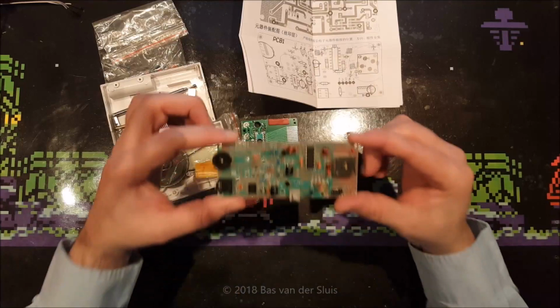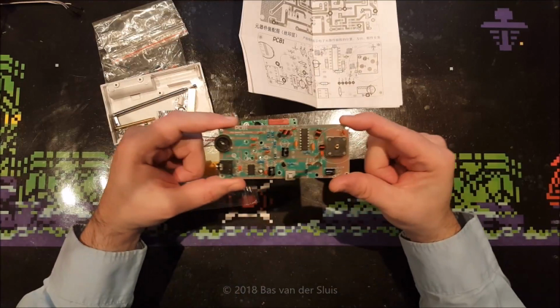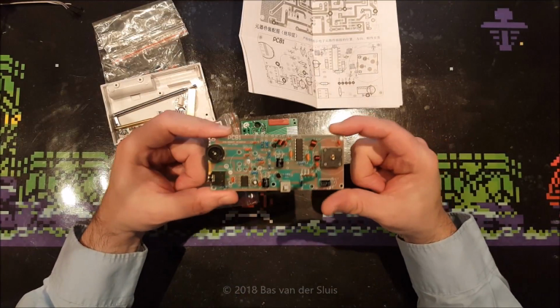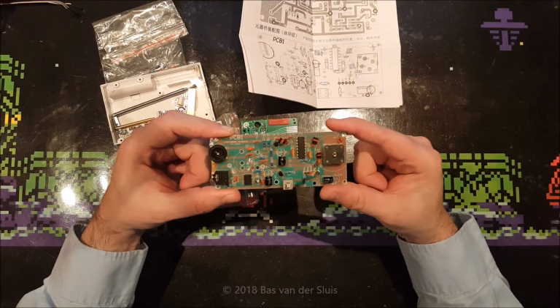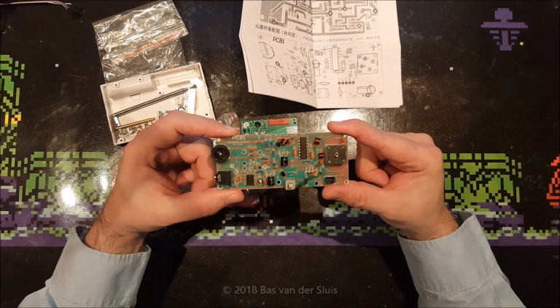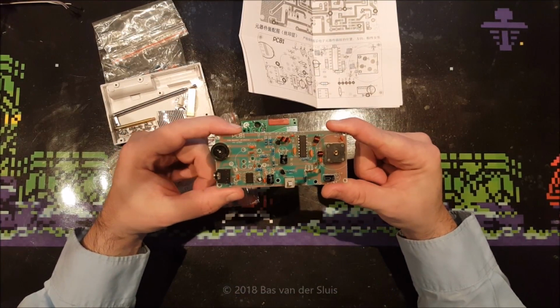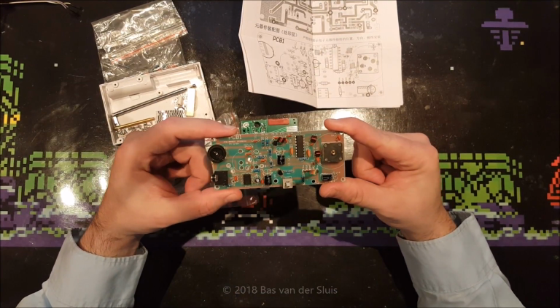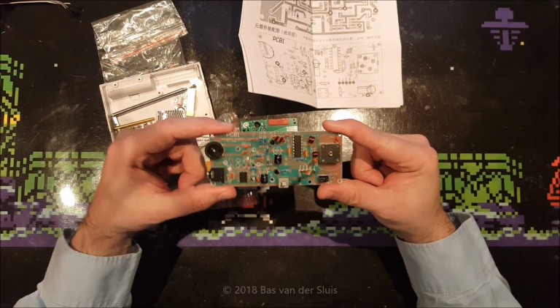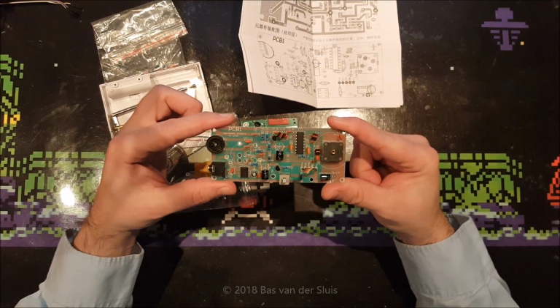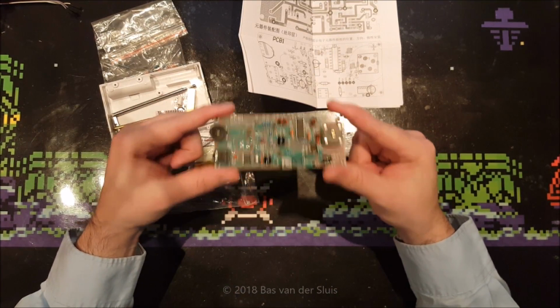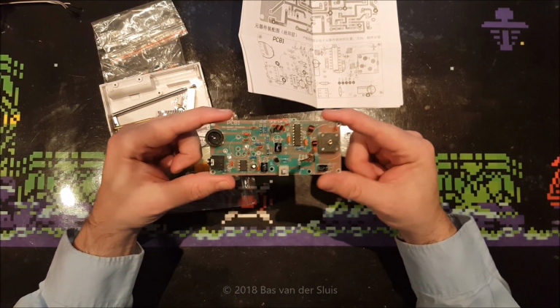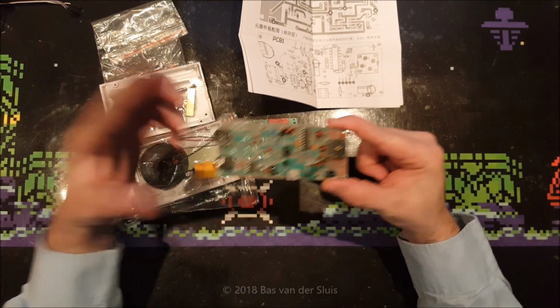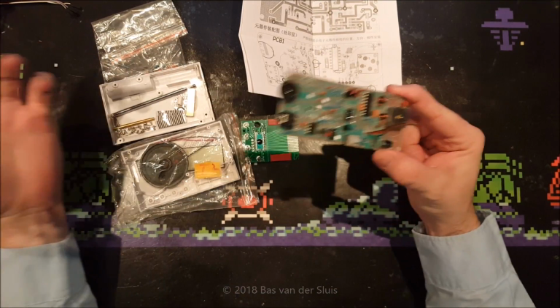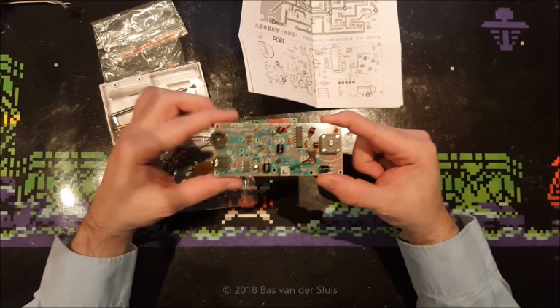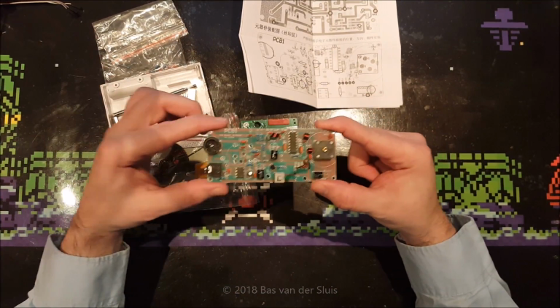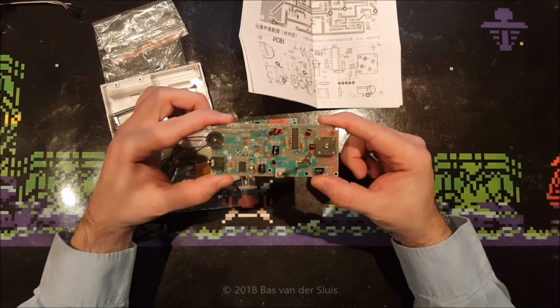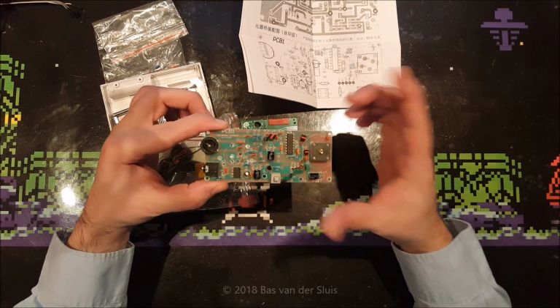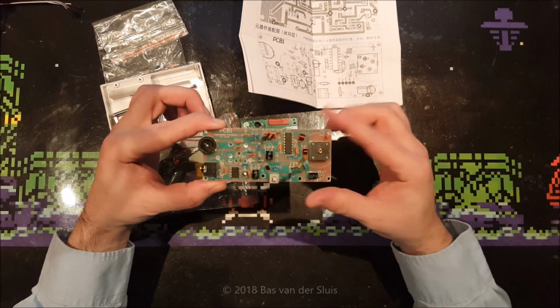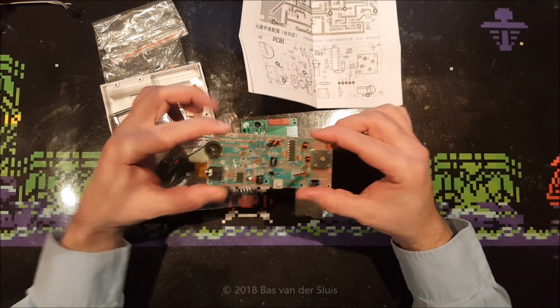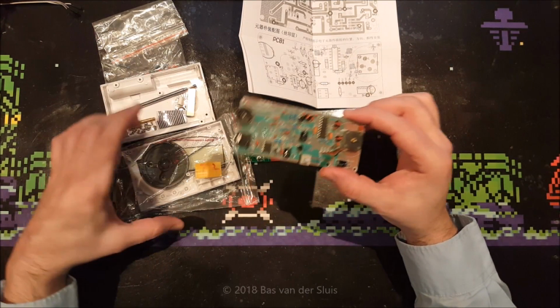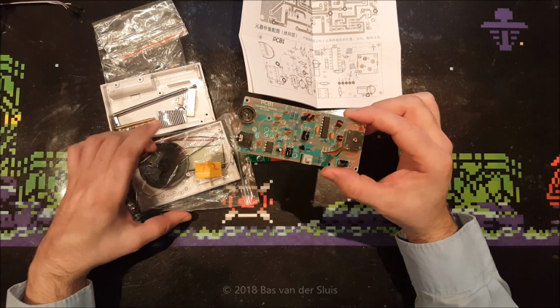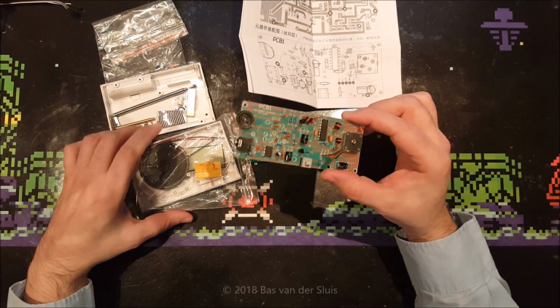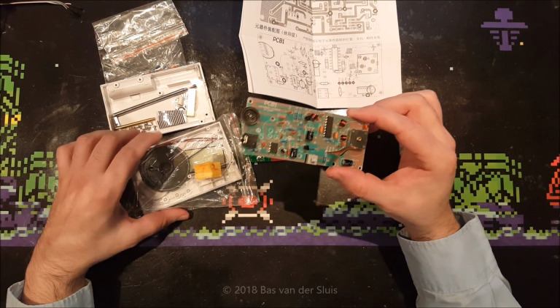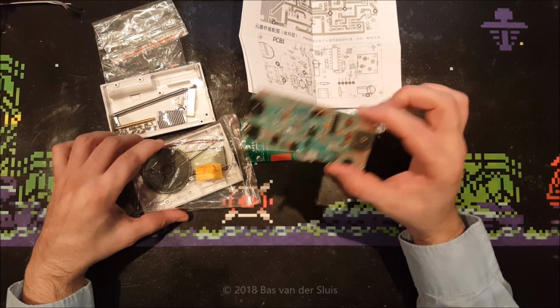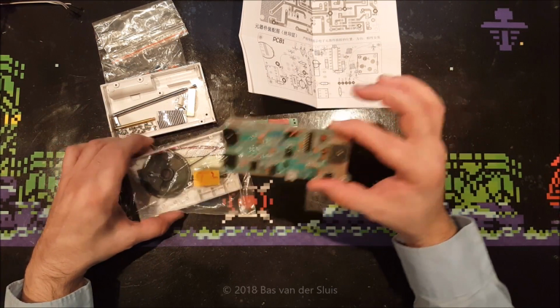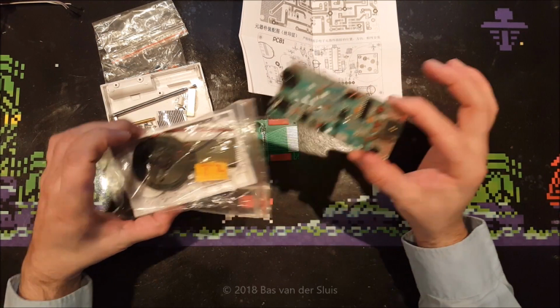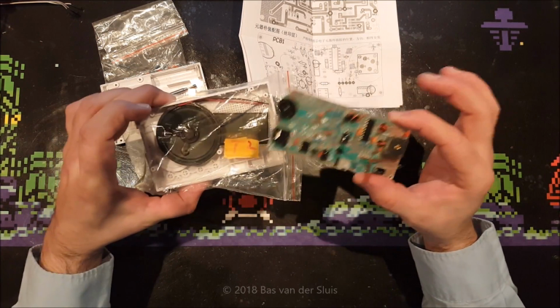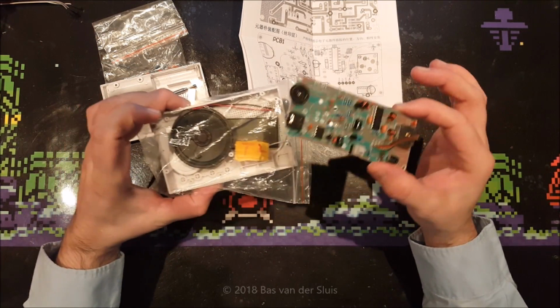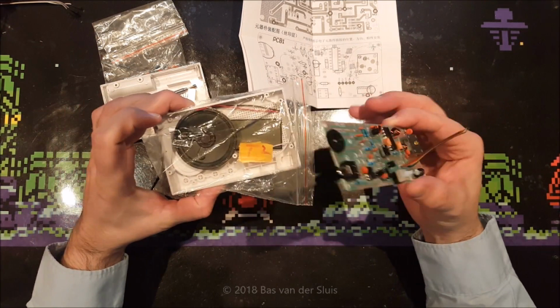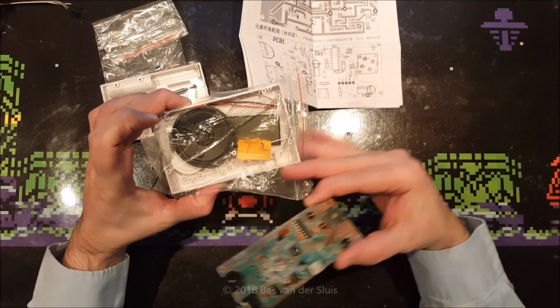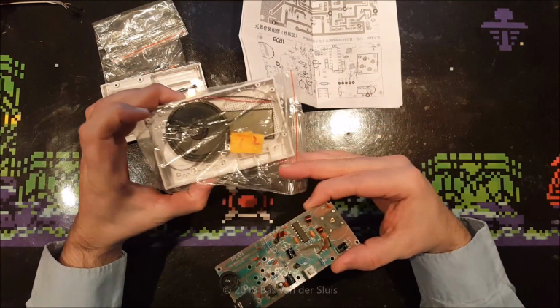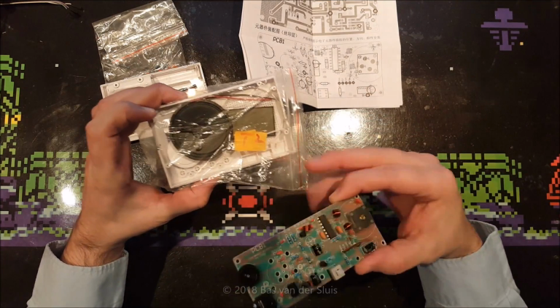Hi guys, thanks for watching again. In this video I will be building this radio kit. I've done a radio kit before in one of my previous videos, but this one just looks like a better kit to me.